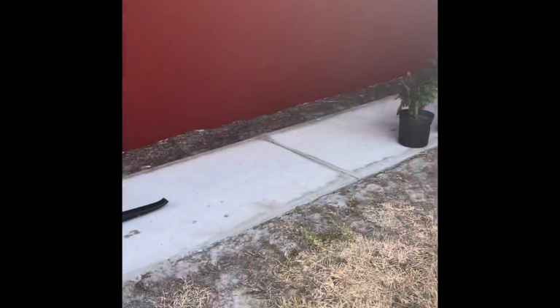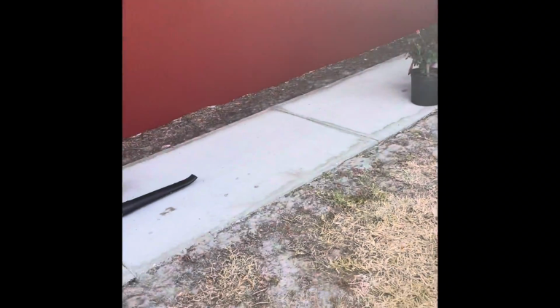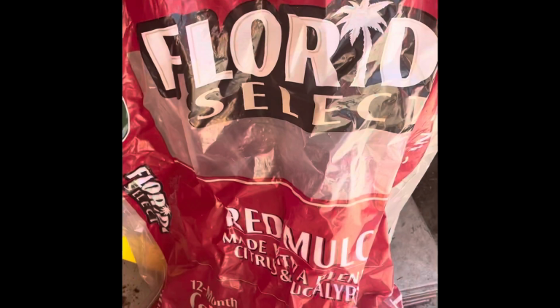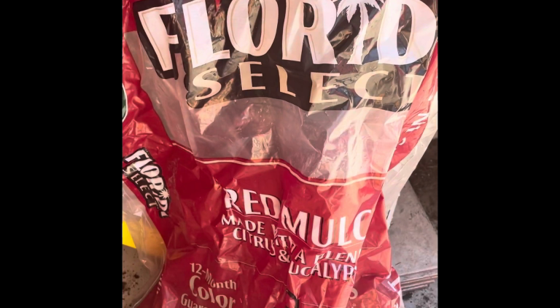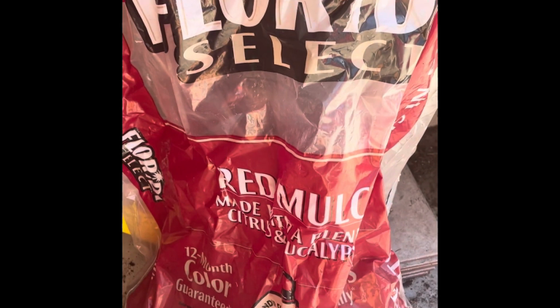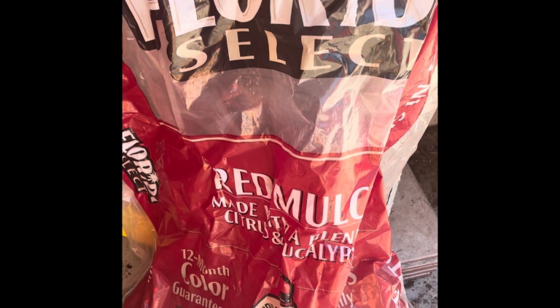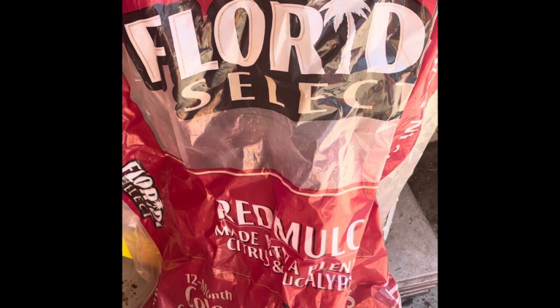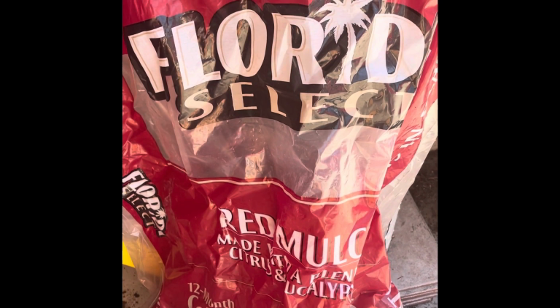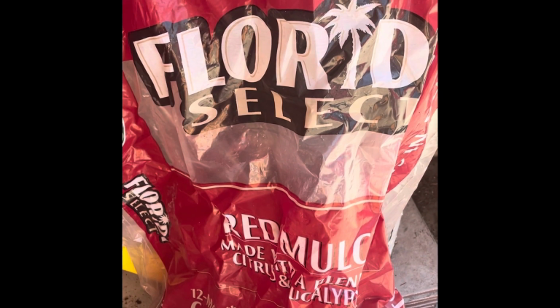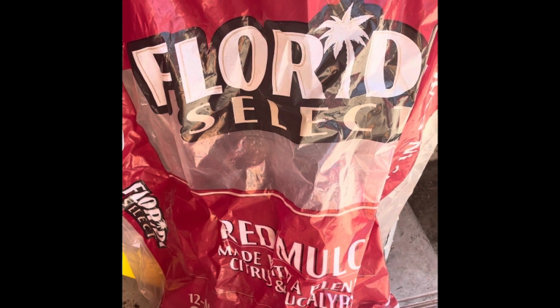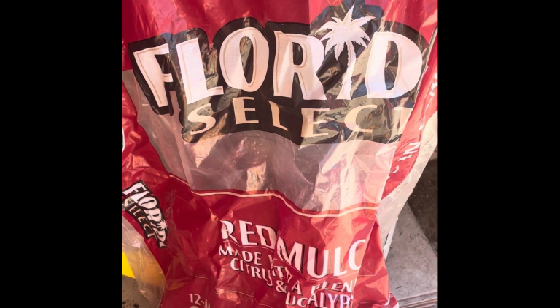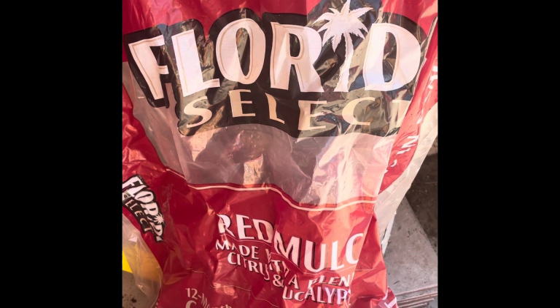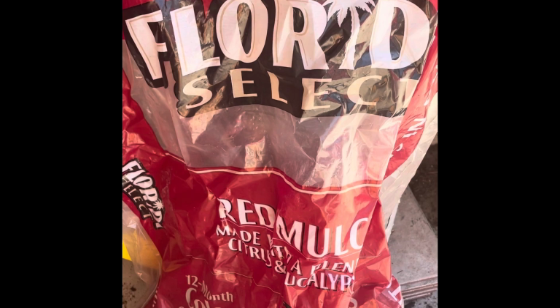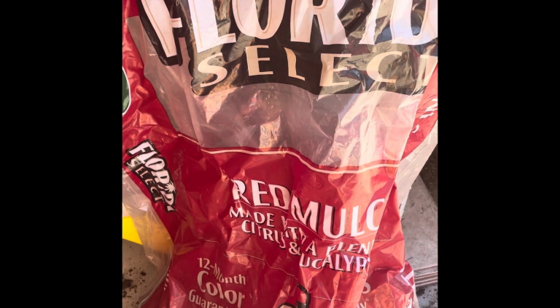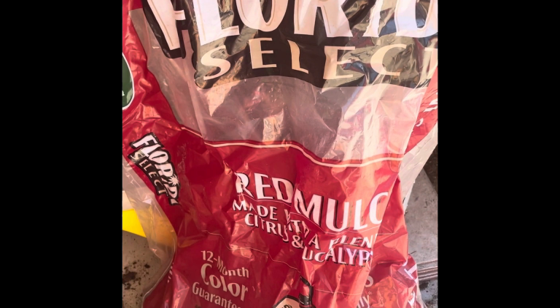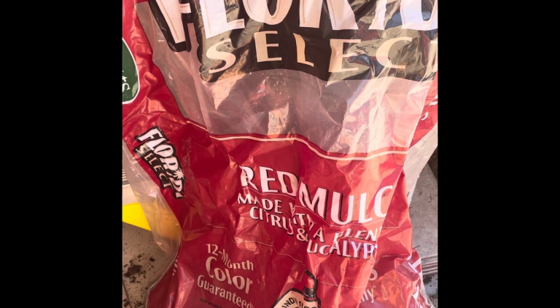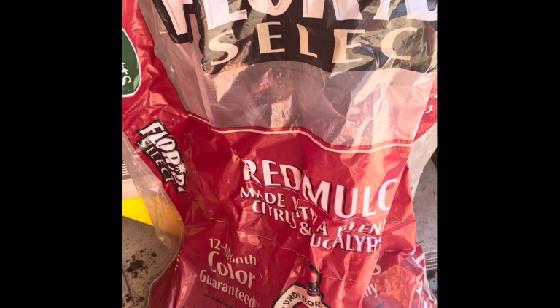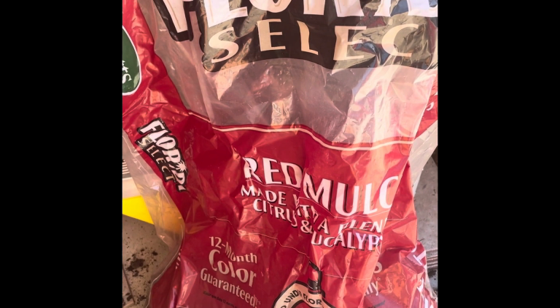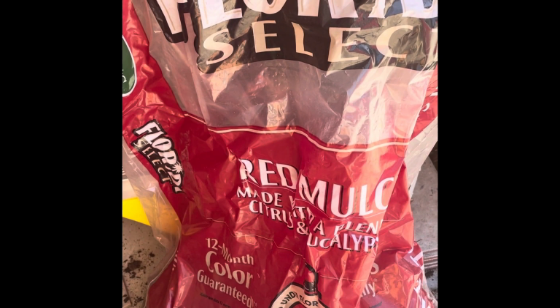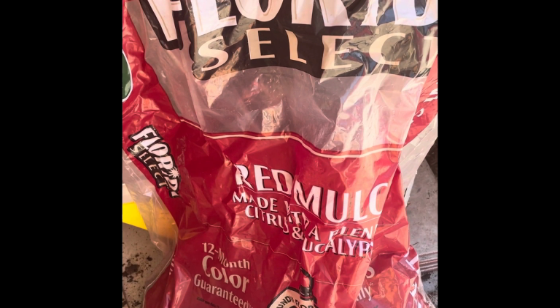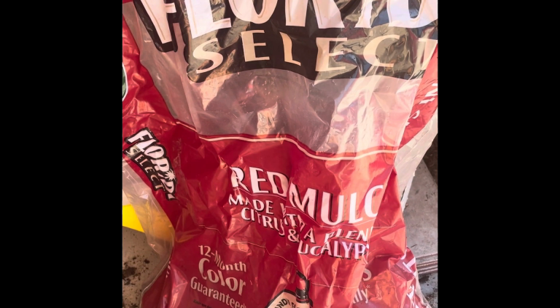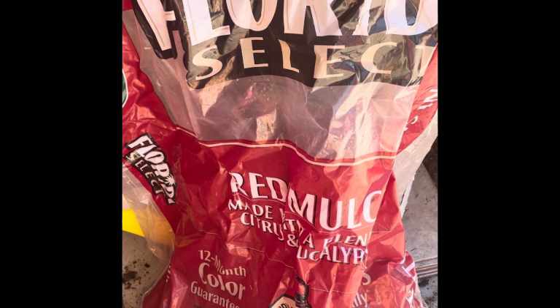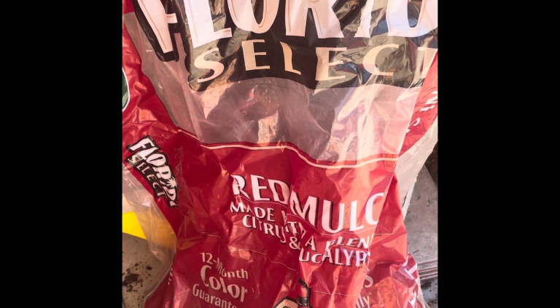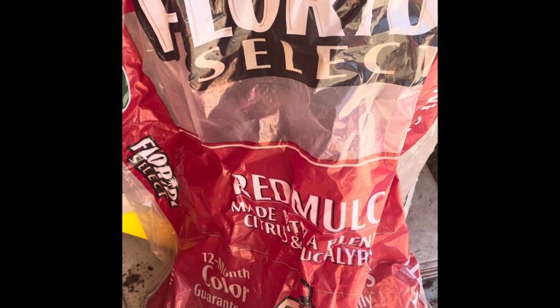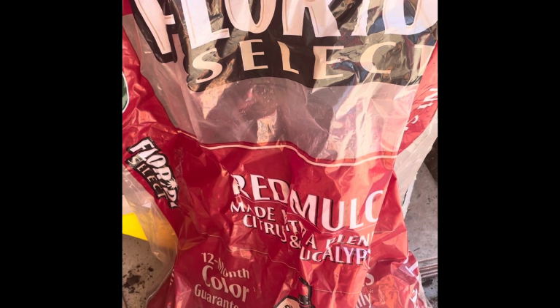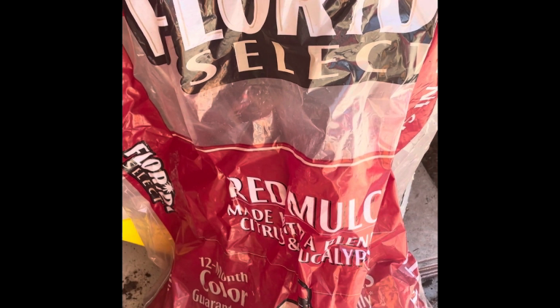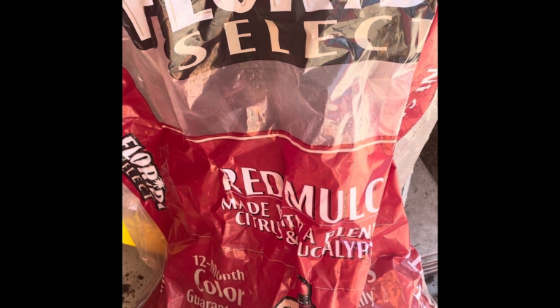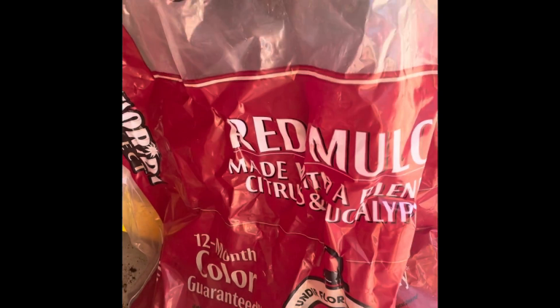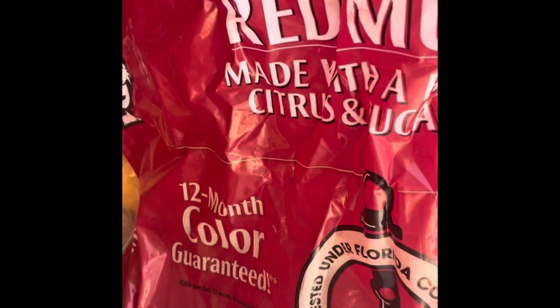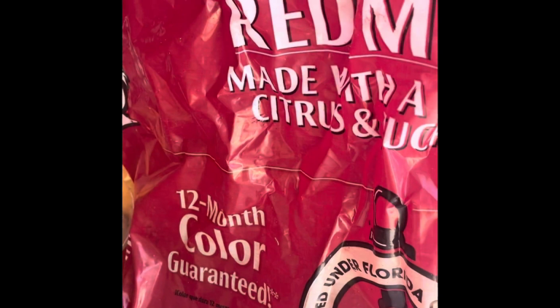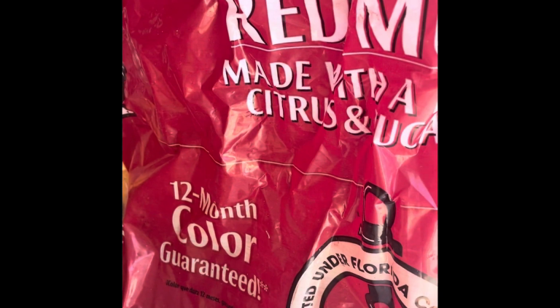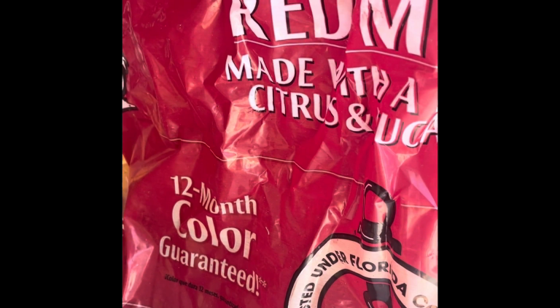The grass will have to be removed. I would not buy this mulch — I got it at Lowe's. It's called Scott's Florida Select, and it is terrible. Within a few months the red turned into crap. It says 12-month color guarantee, but that's false.